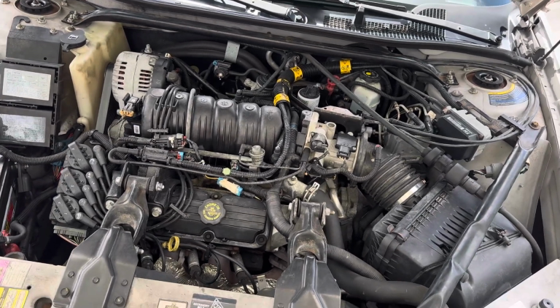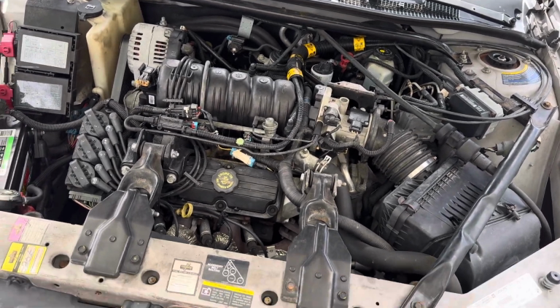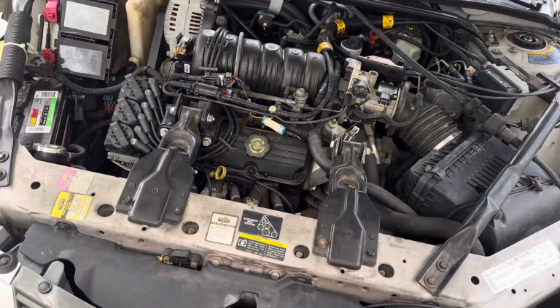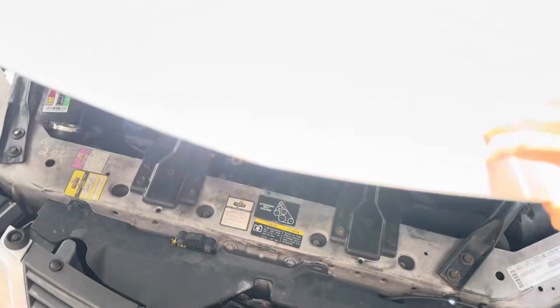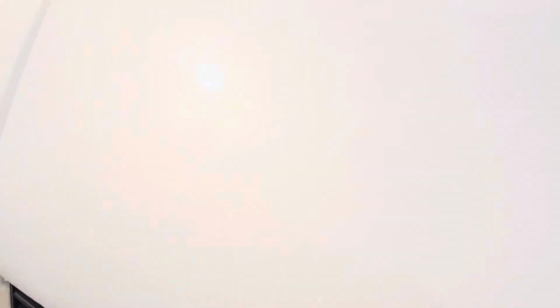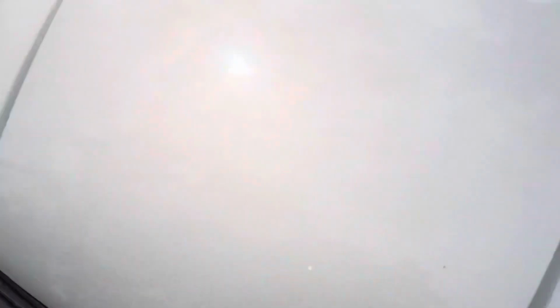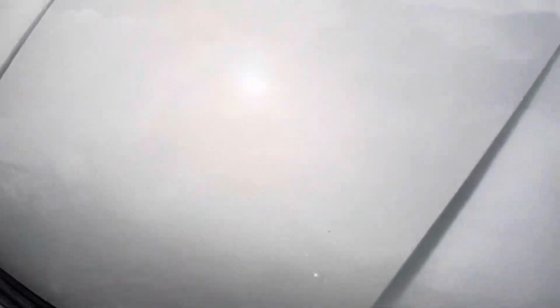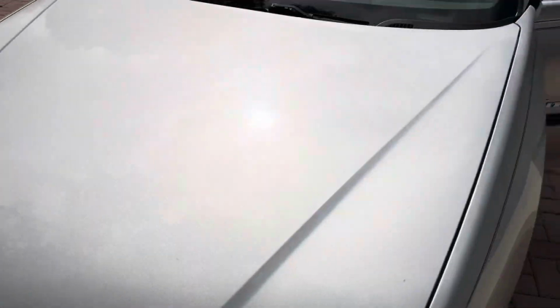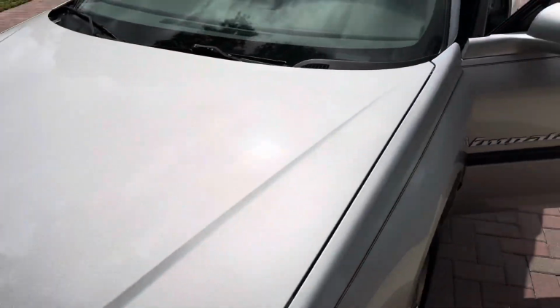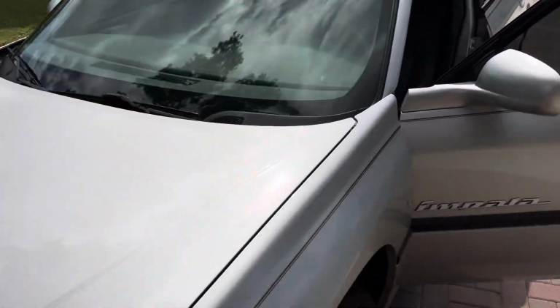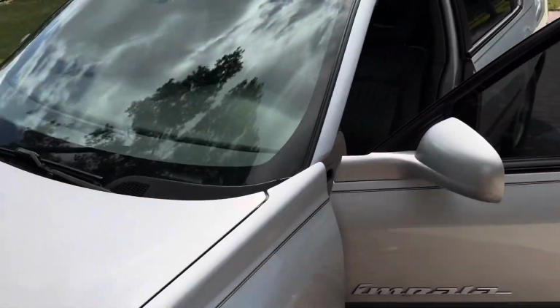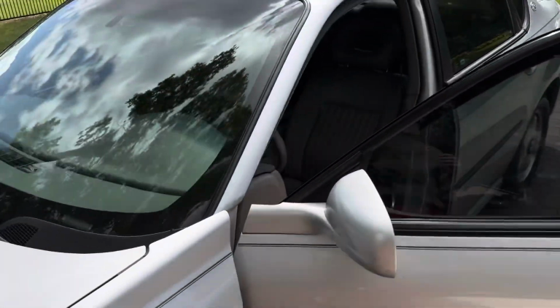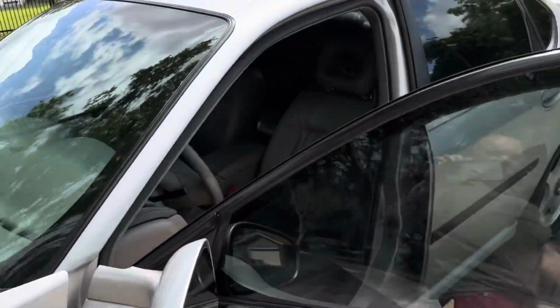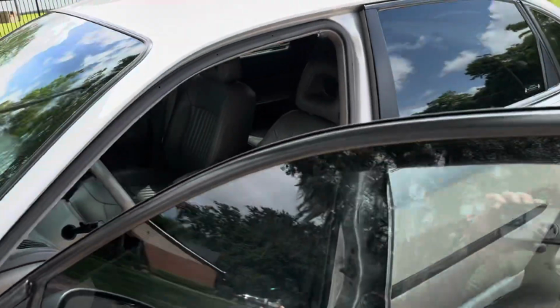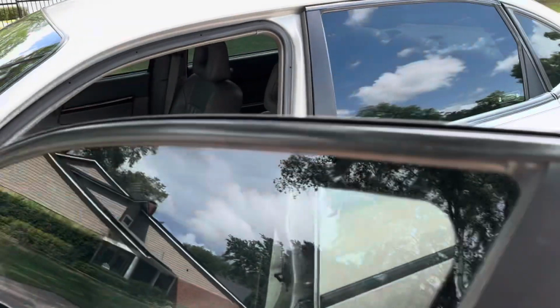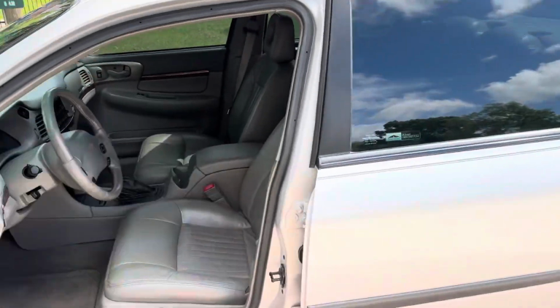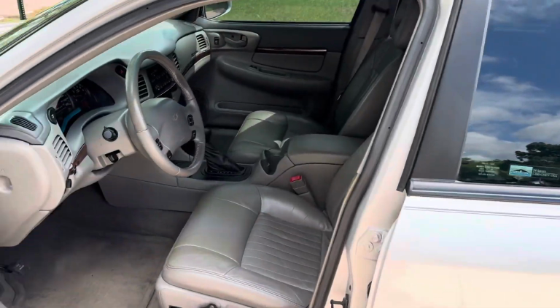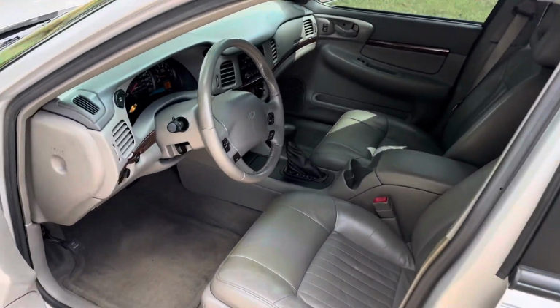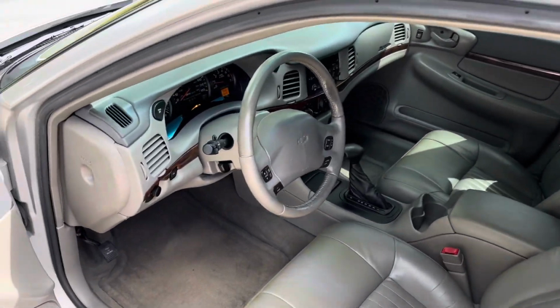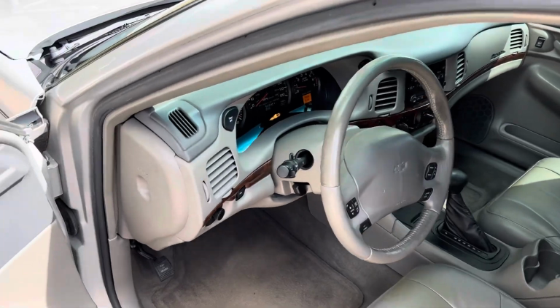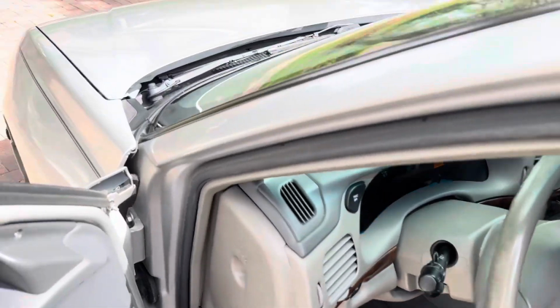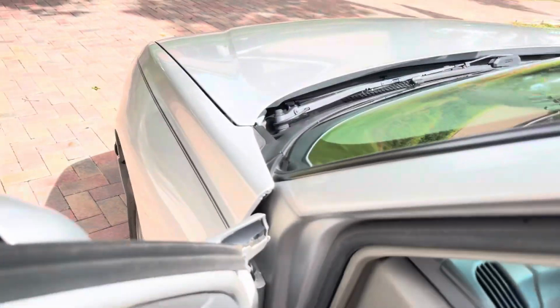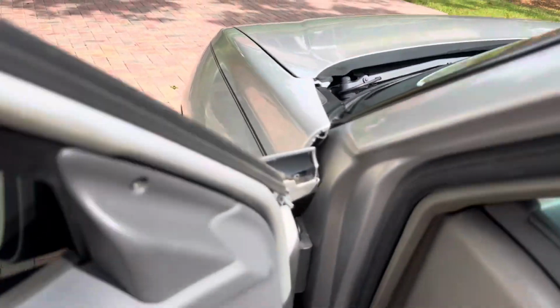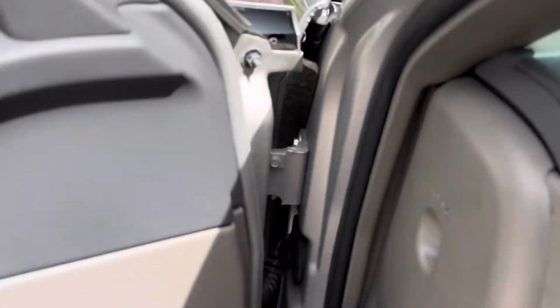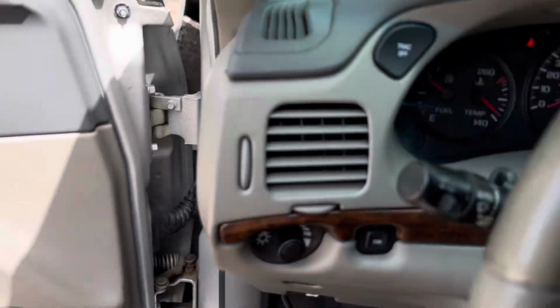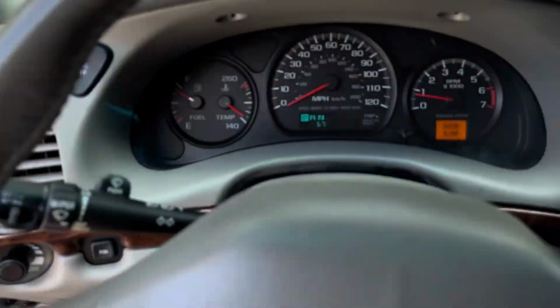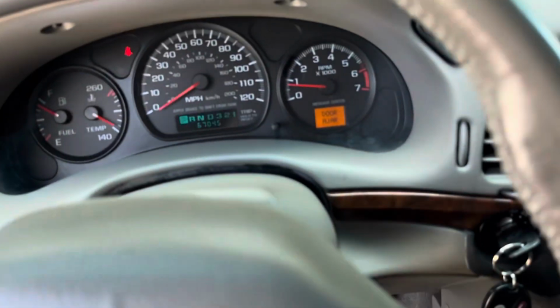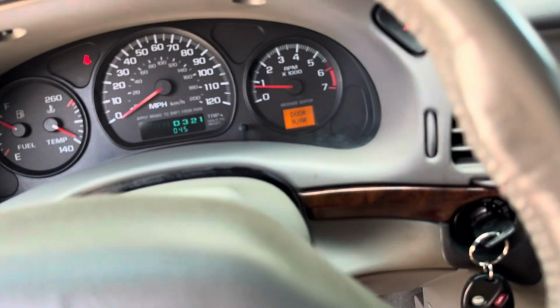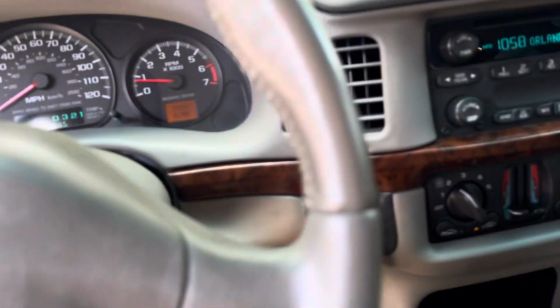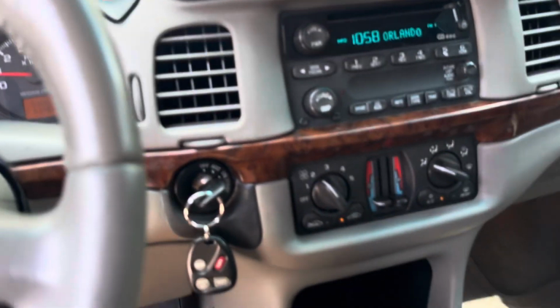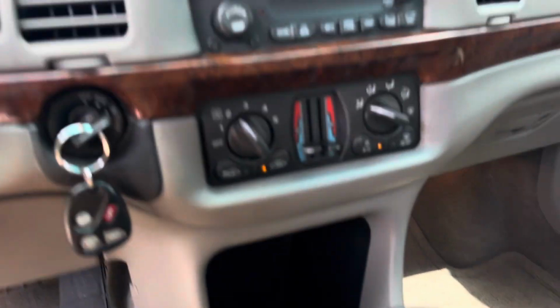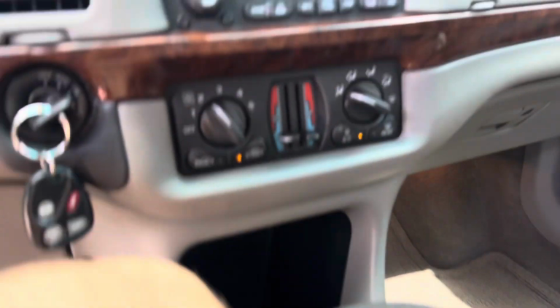Last but not least, the best part of all — the test drive. It has nice cold AC.